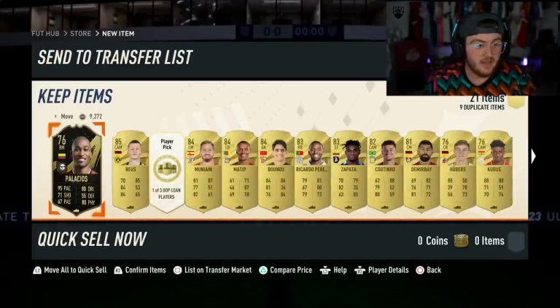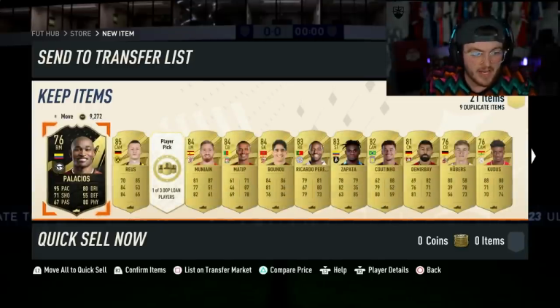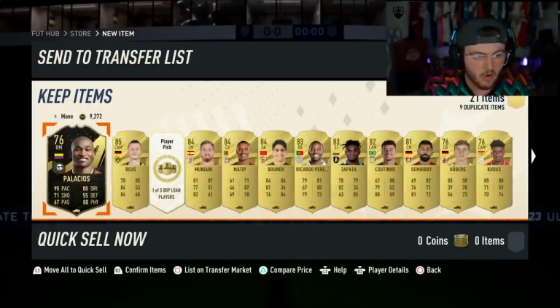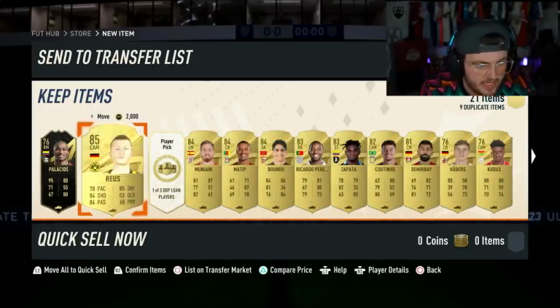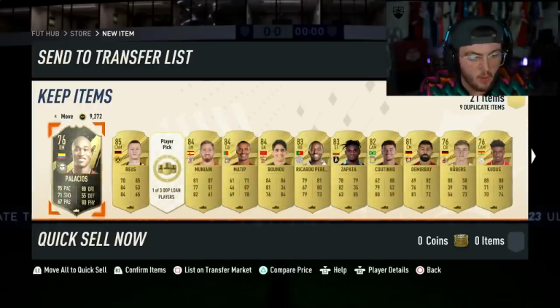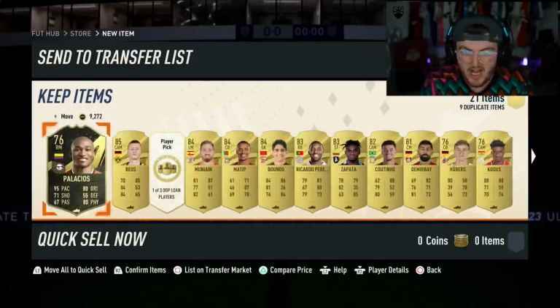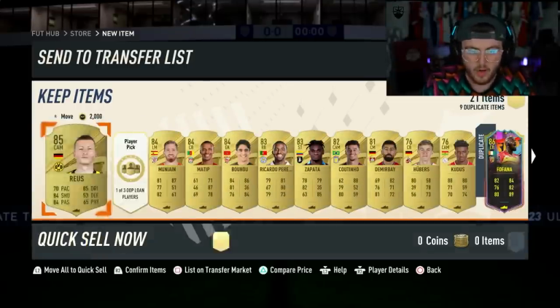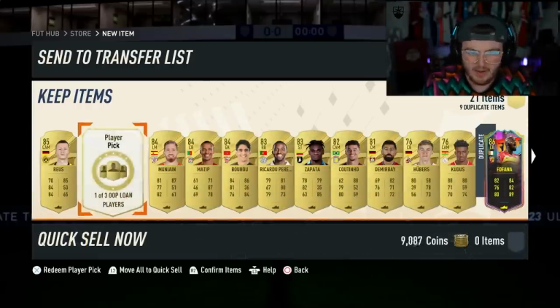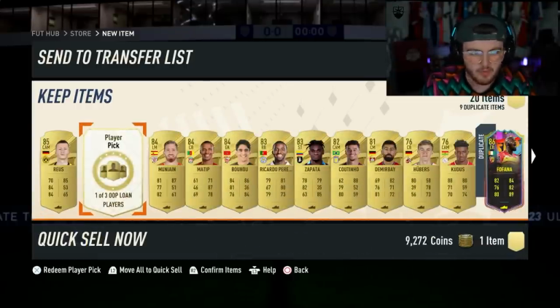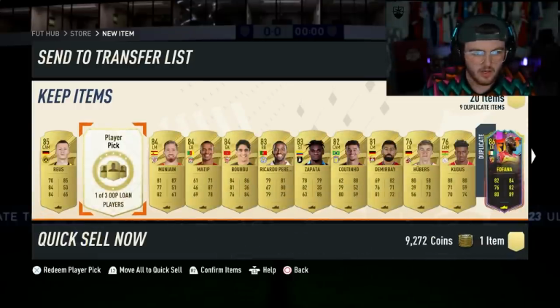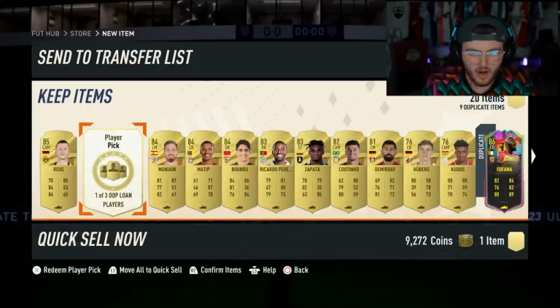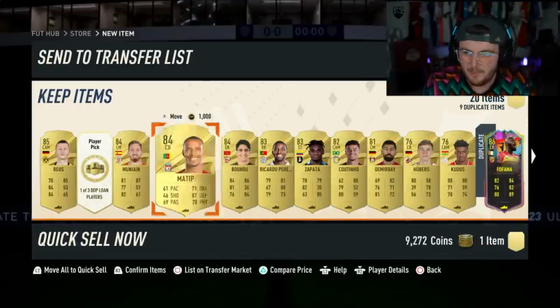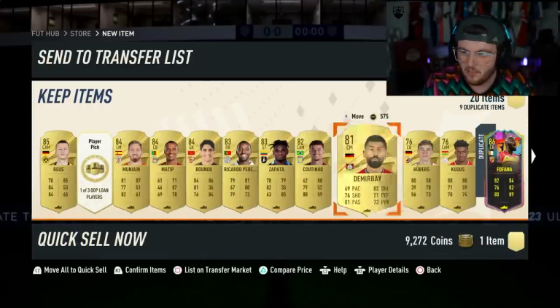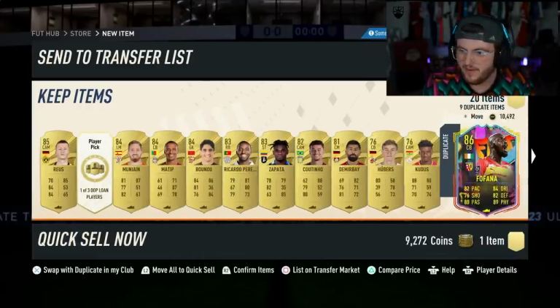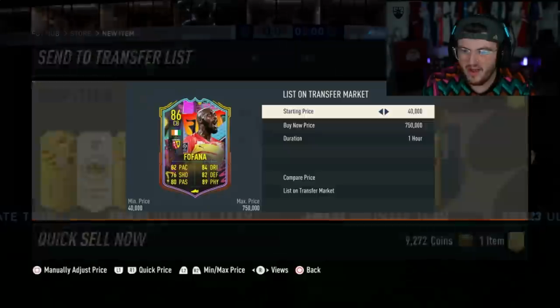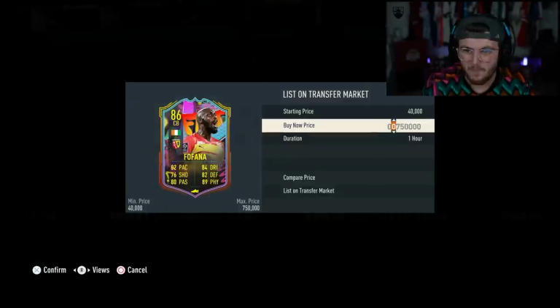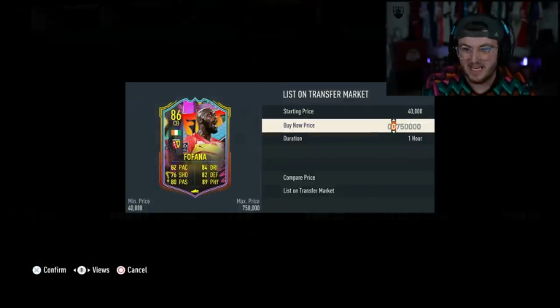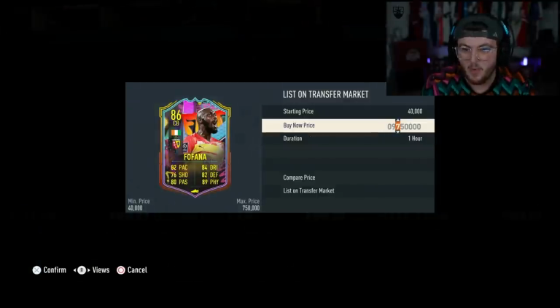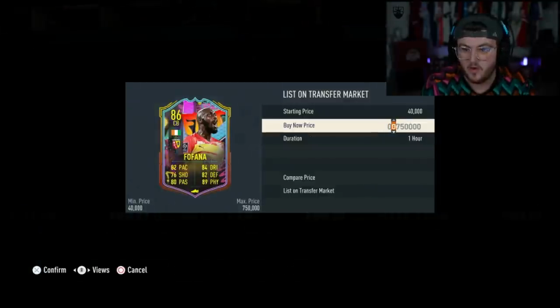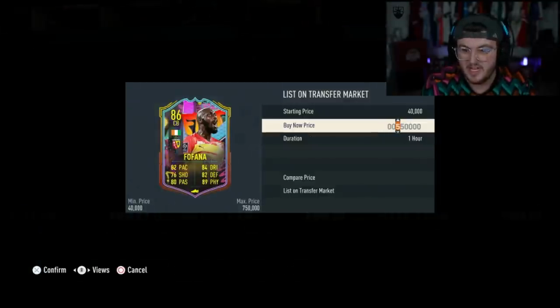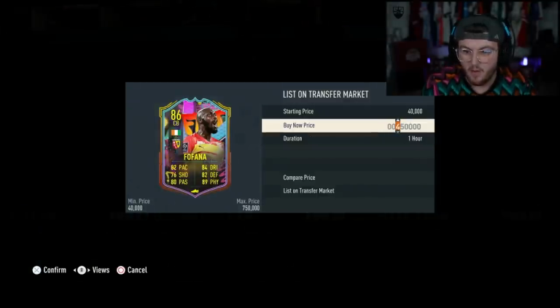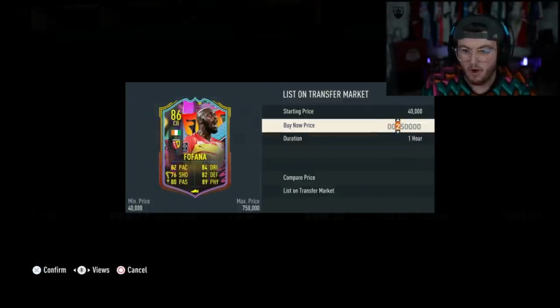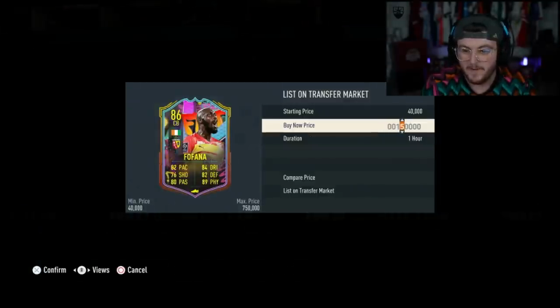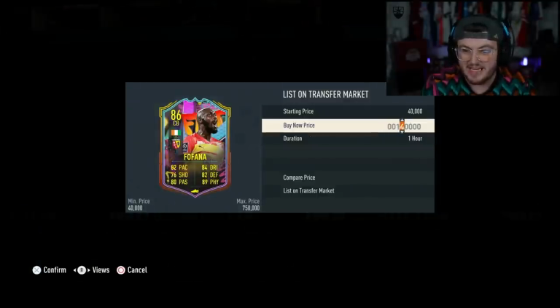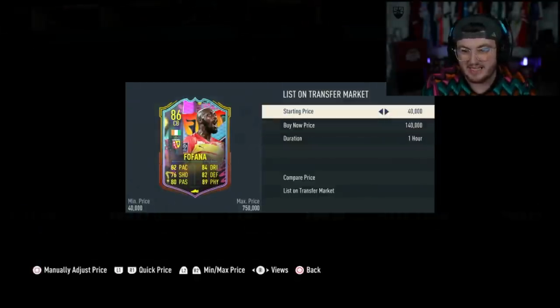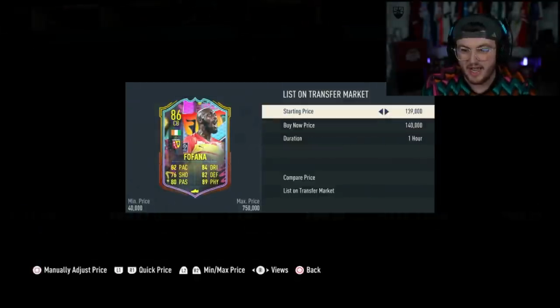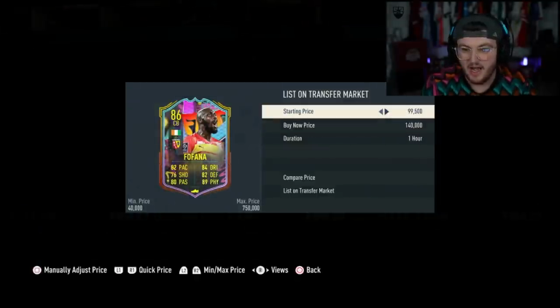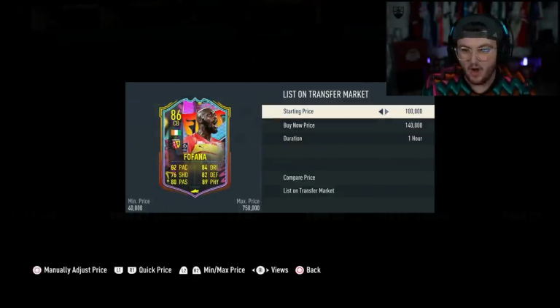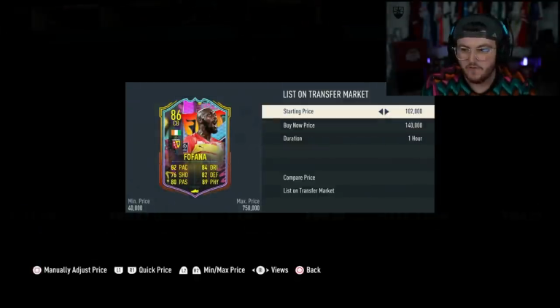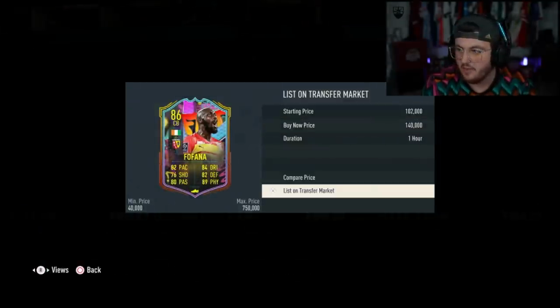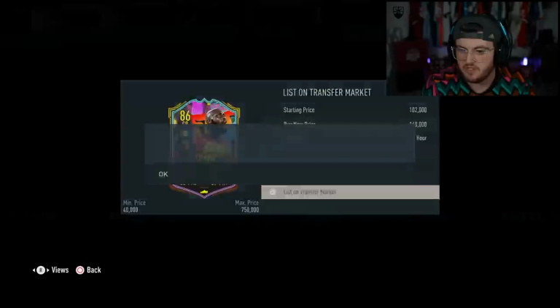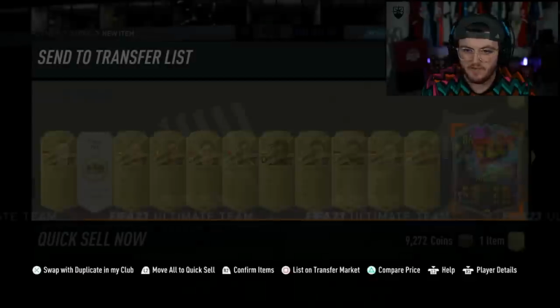And we get Marco Reus - it's tradable! That's a big dub! So basically, if I open this with coins, I would have made profit. That is class. 140k - I'm going to sell him straight away if I can.